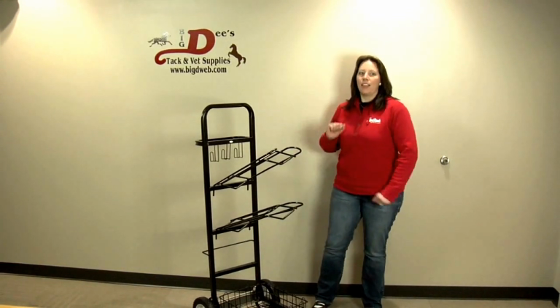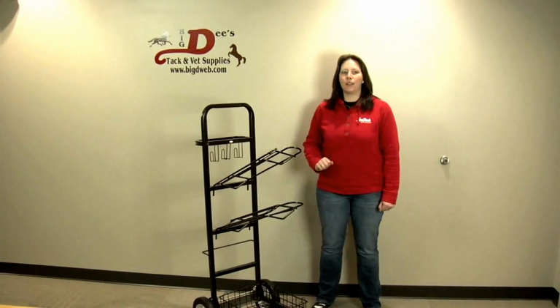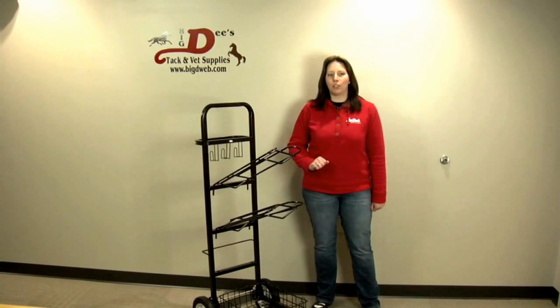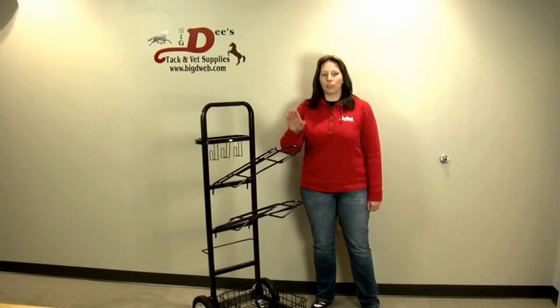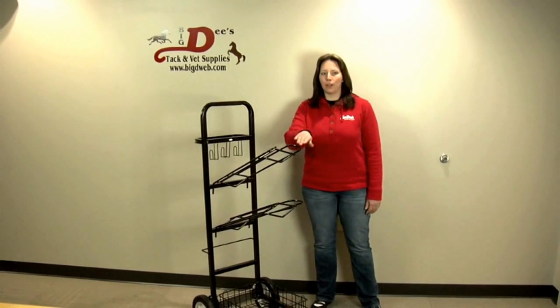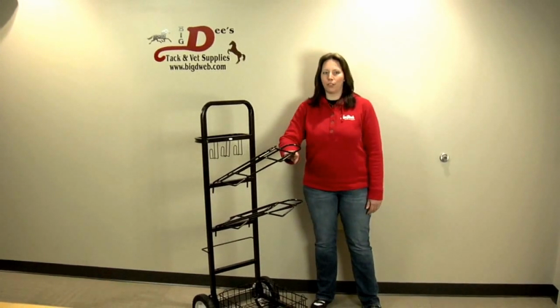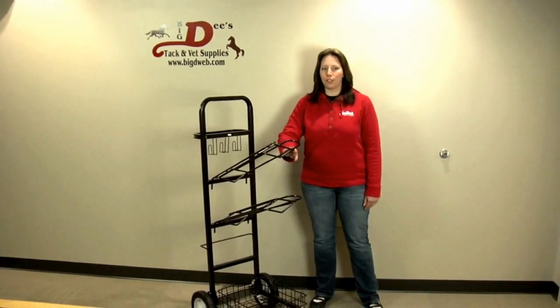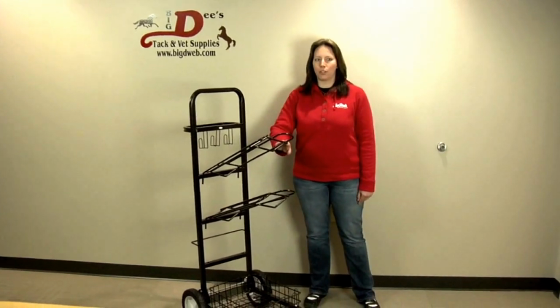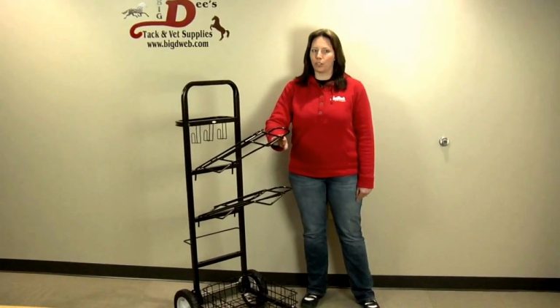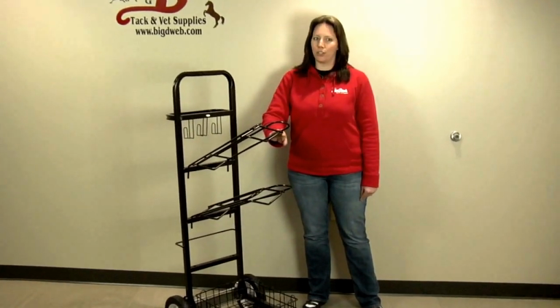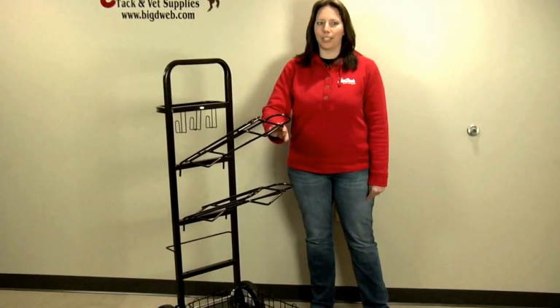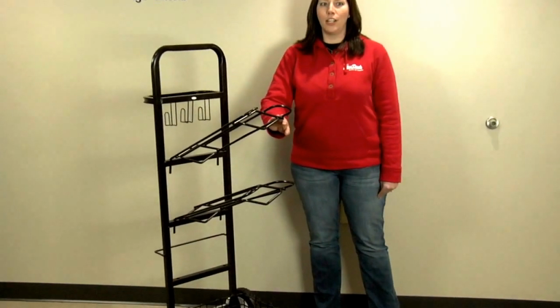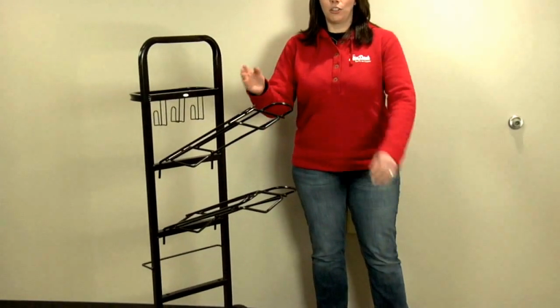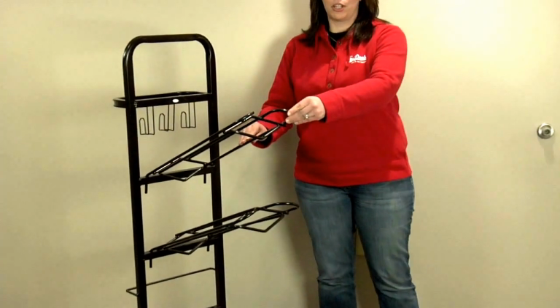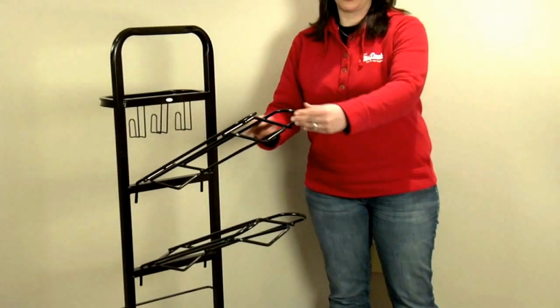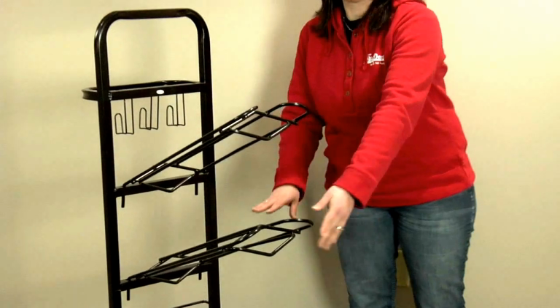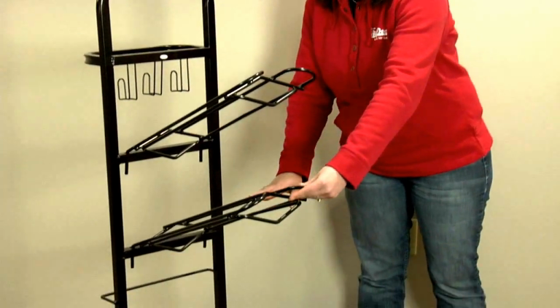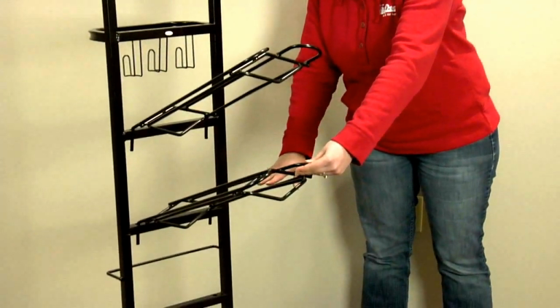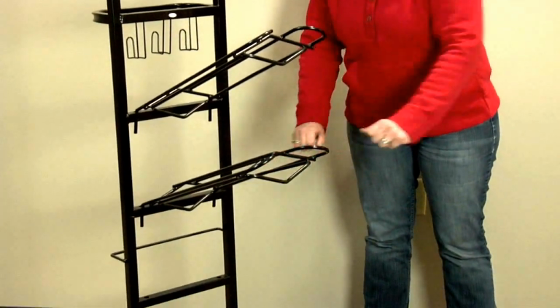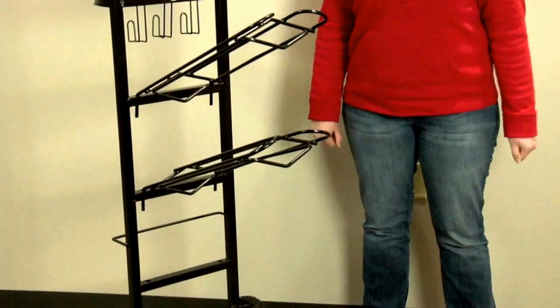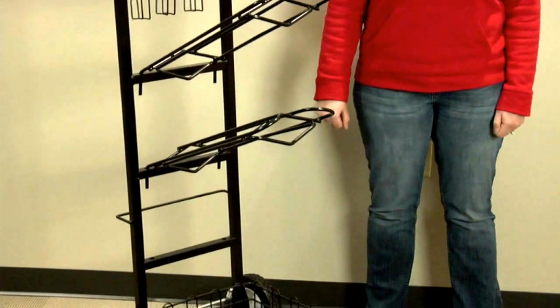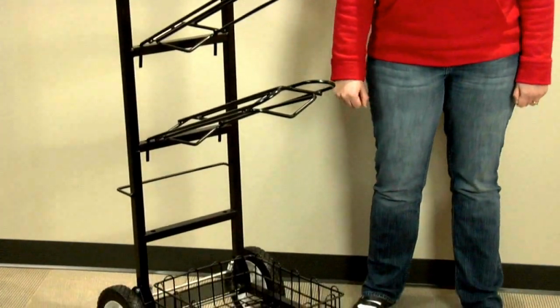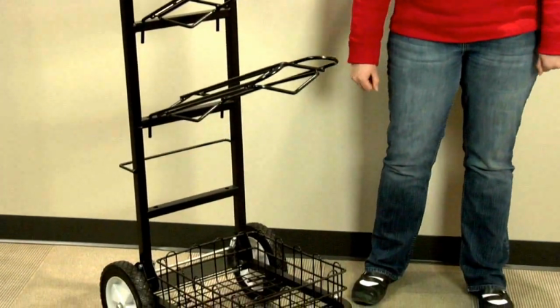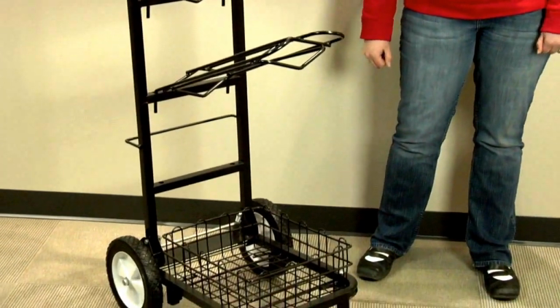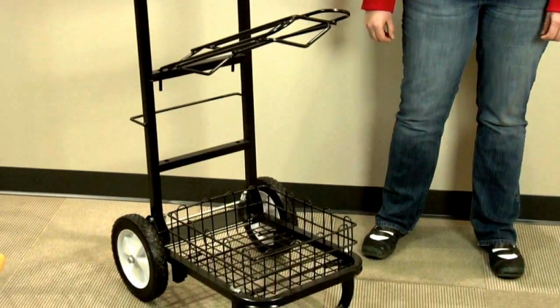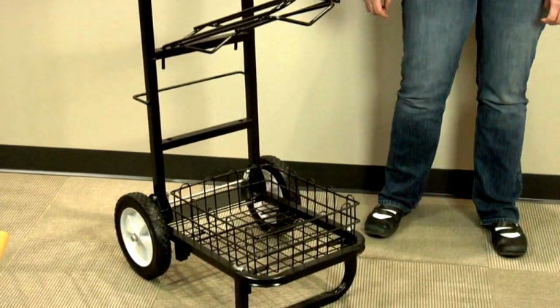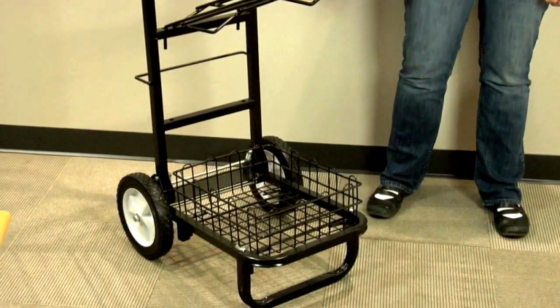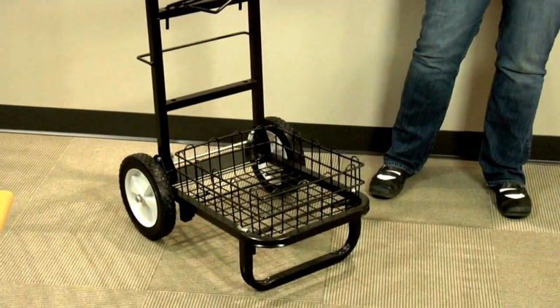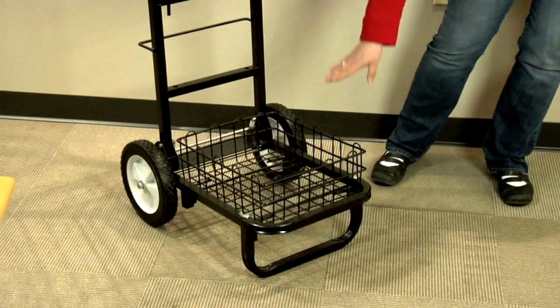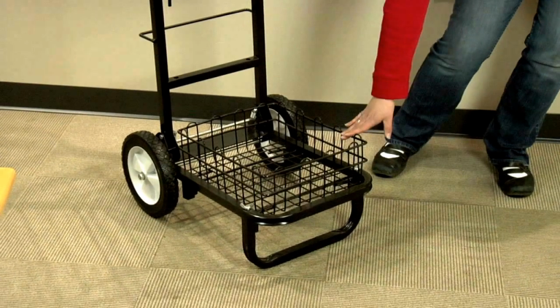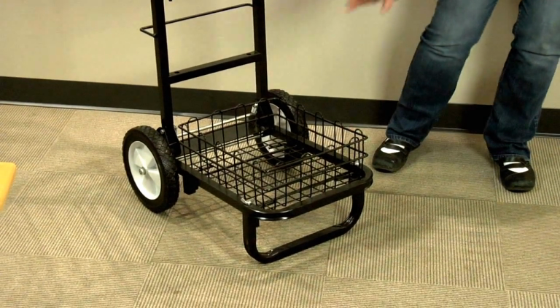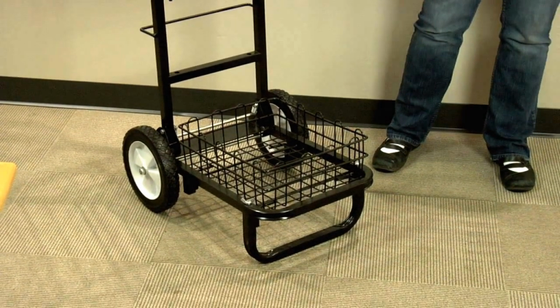This item features sturdy powder coated steel construction for good looks and durability, two adjustable saddle racks to accommodate both English and Western style saddles, and a large basket for organizing your grooming tote.